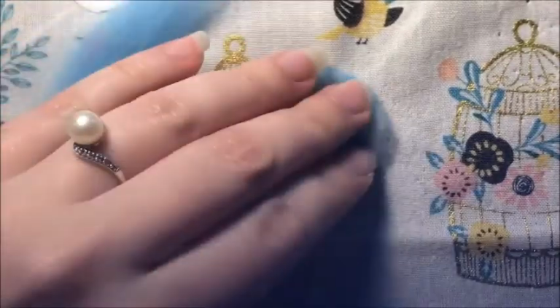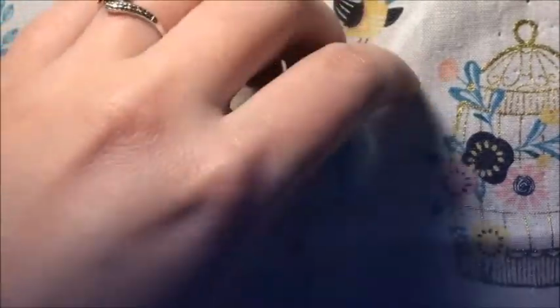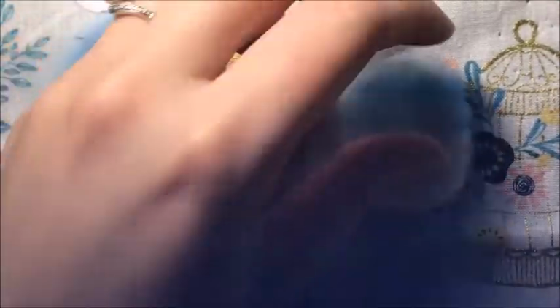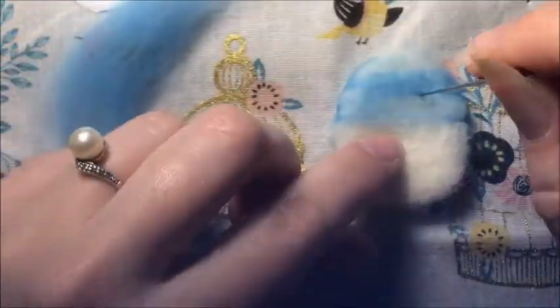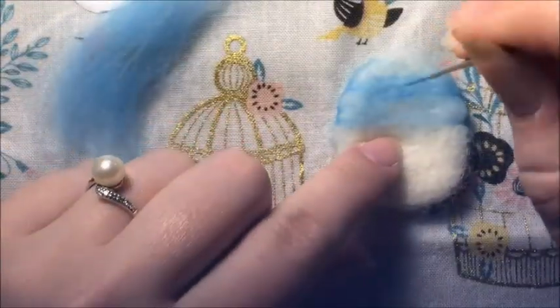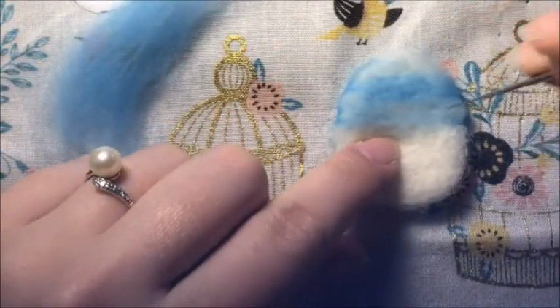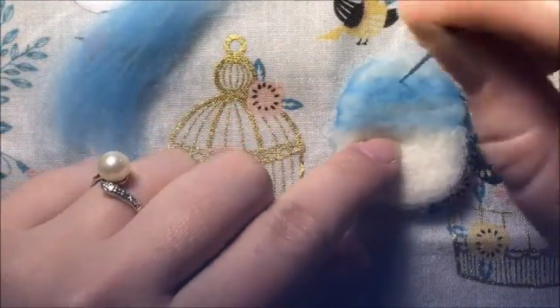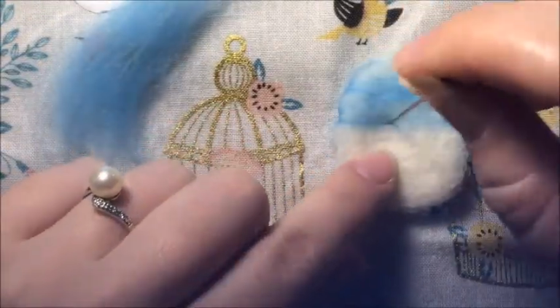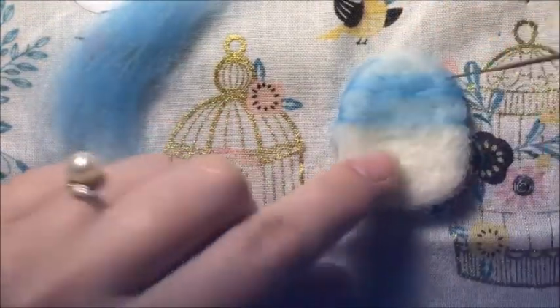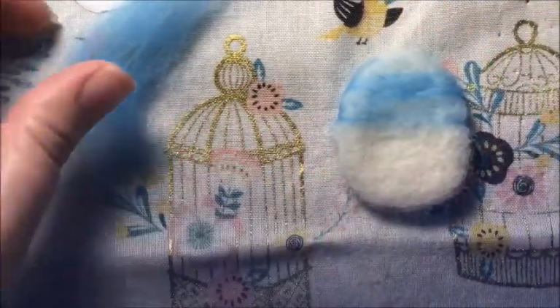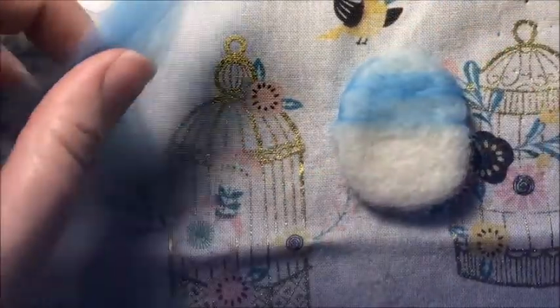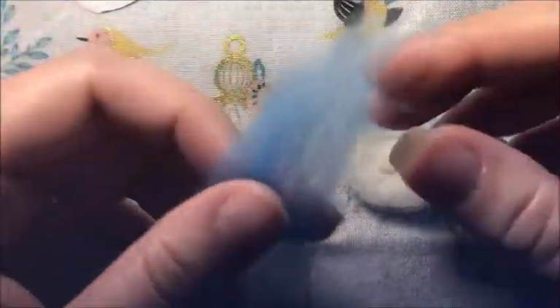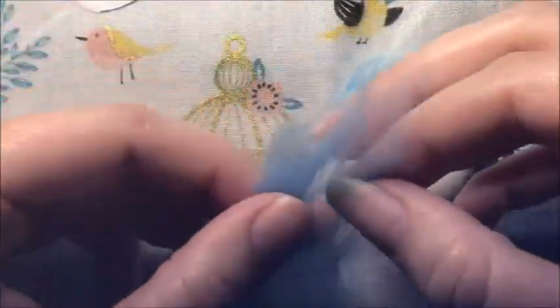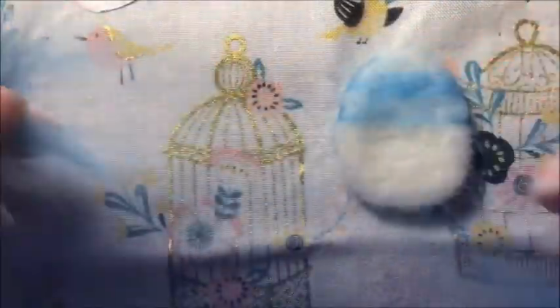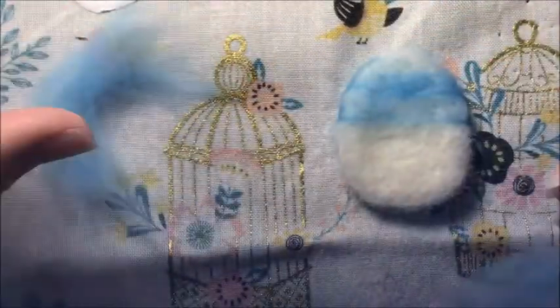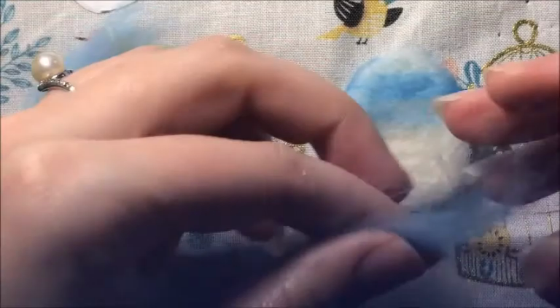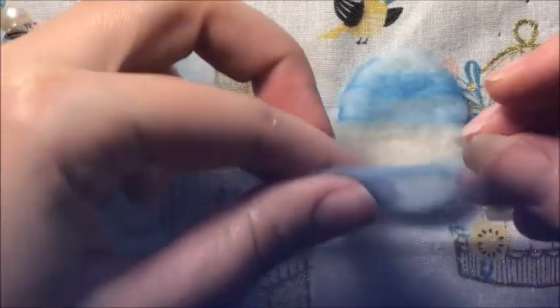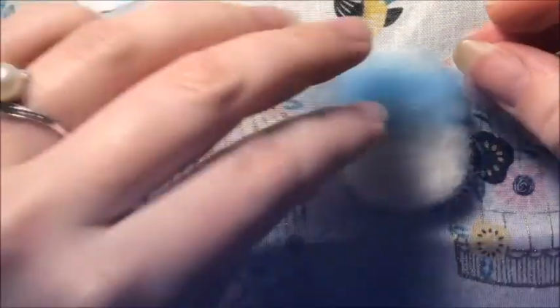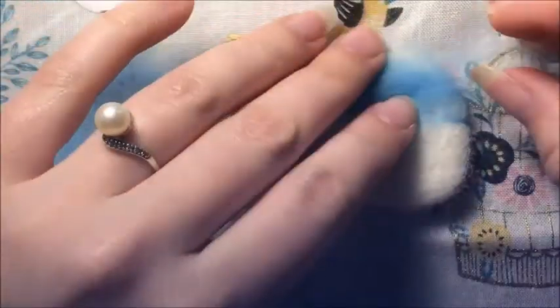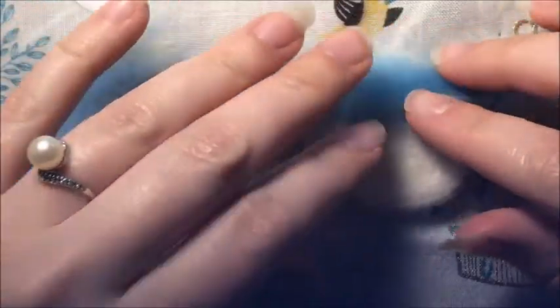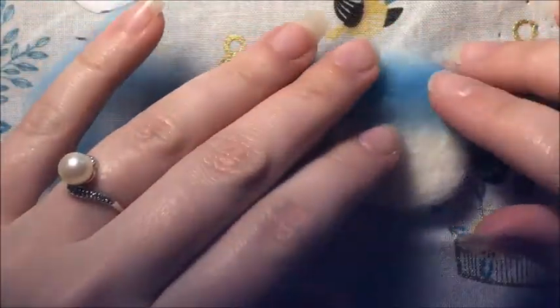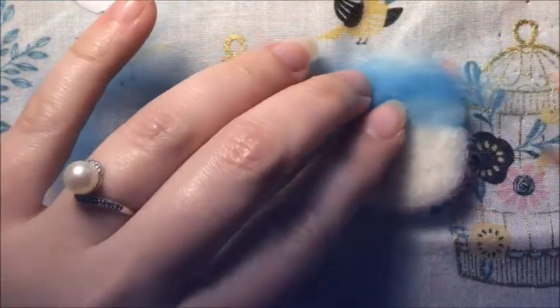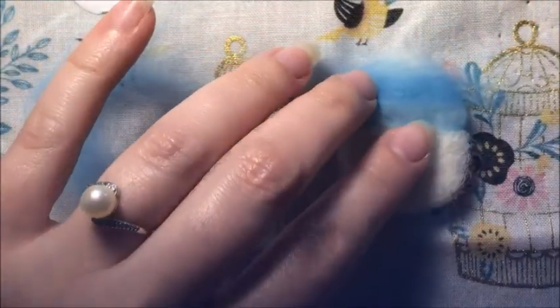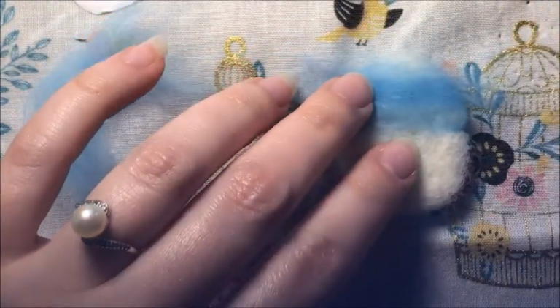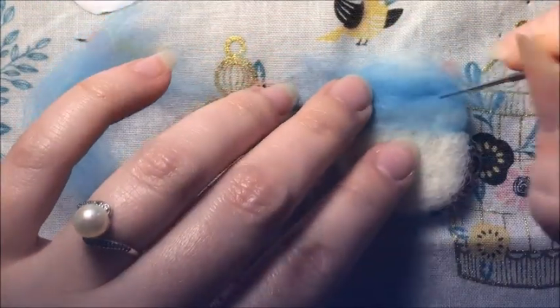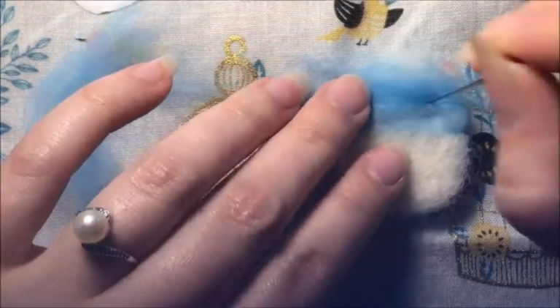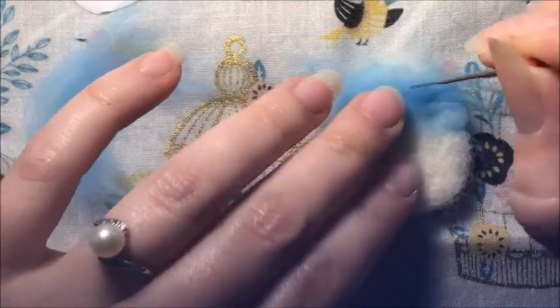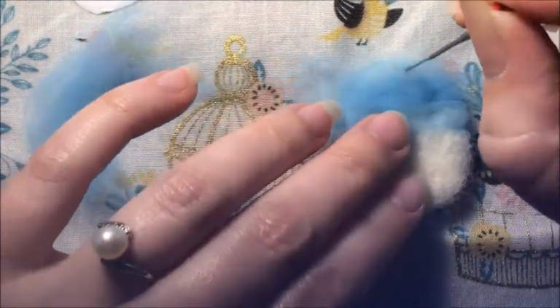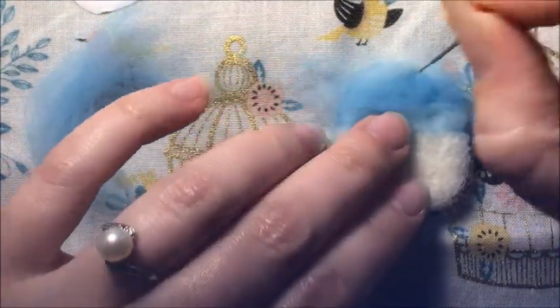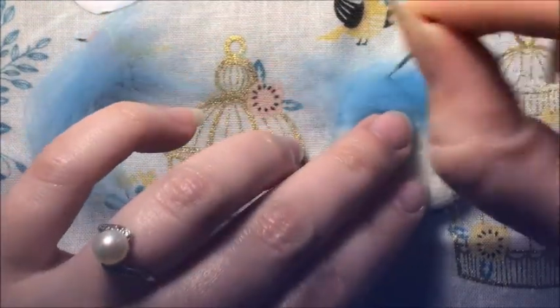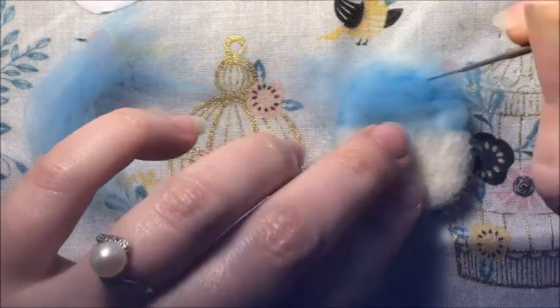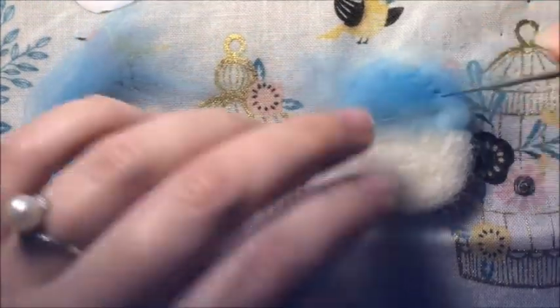You kind of get a feel for just what your preference is as you work on these kind of things. Just a little note on that.